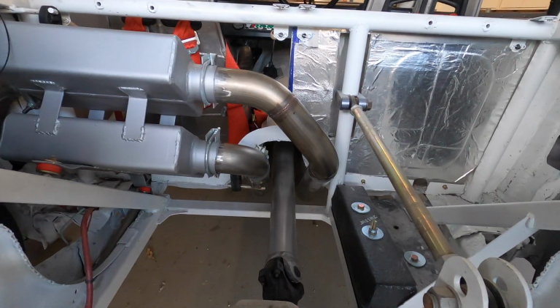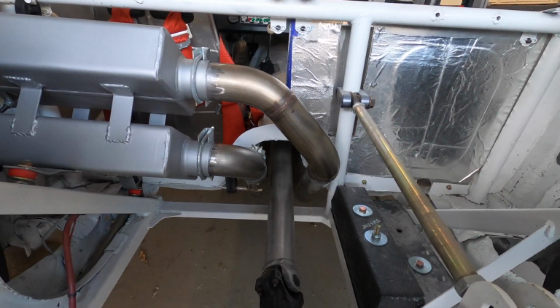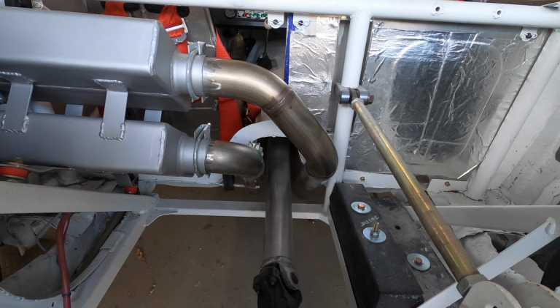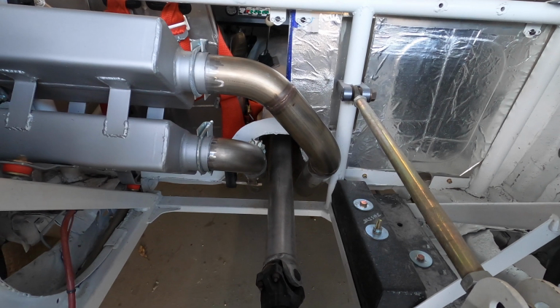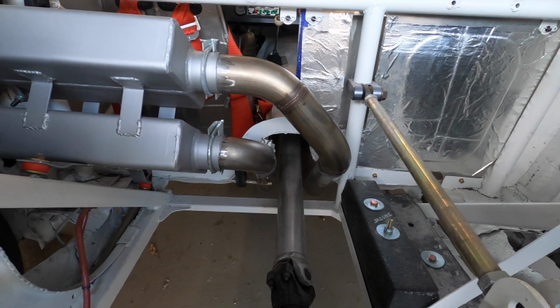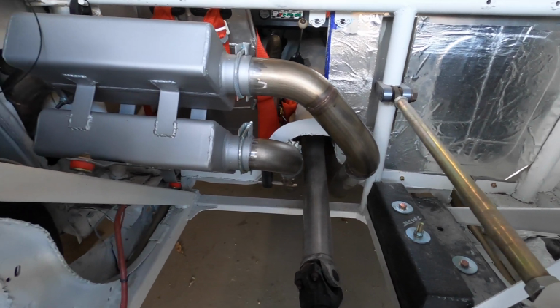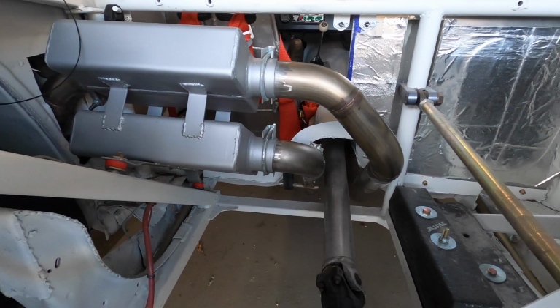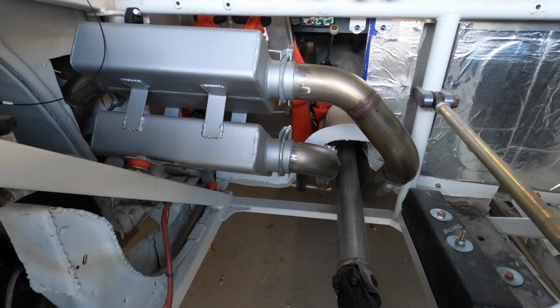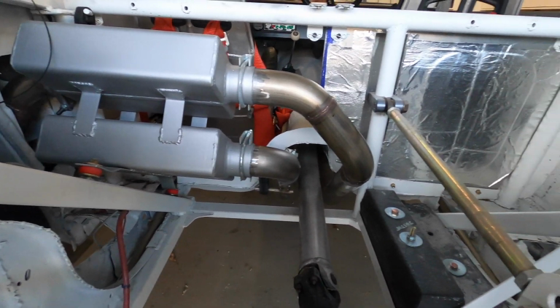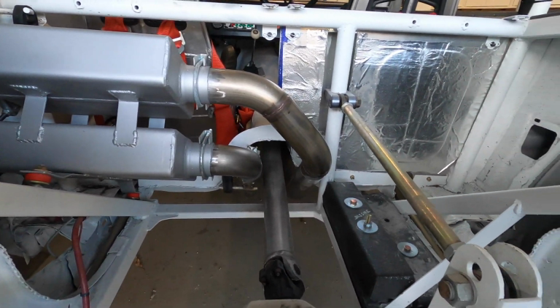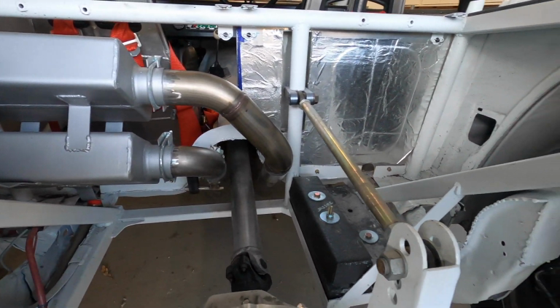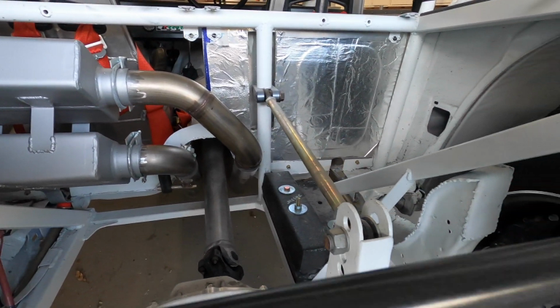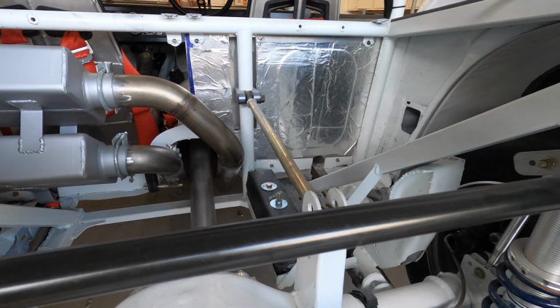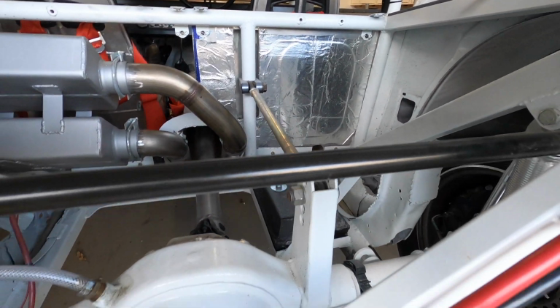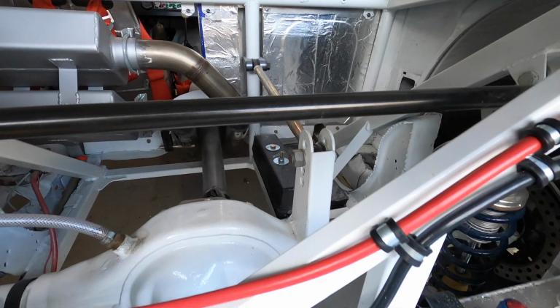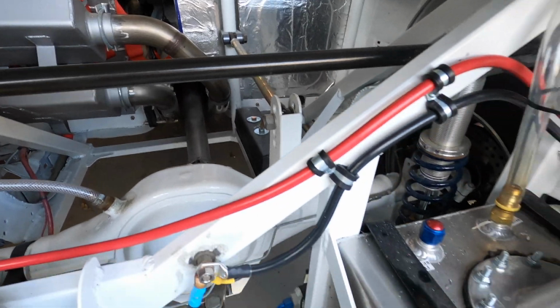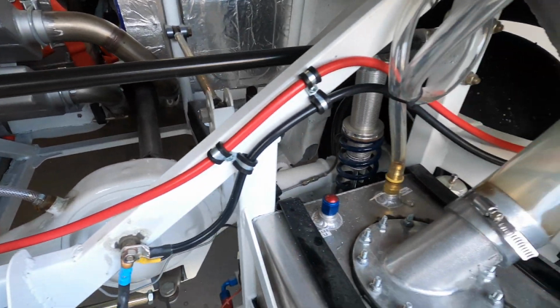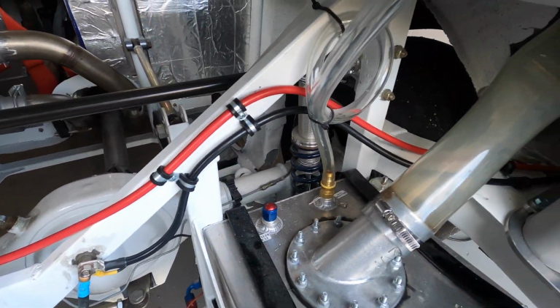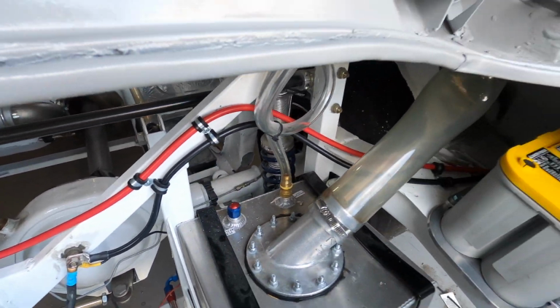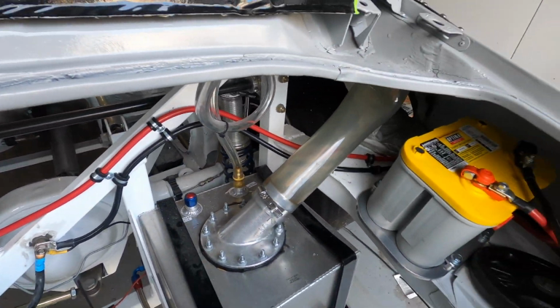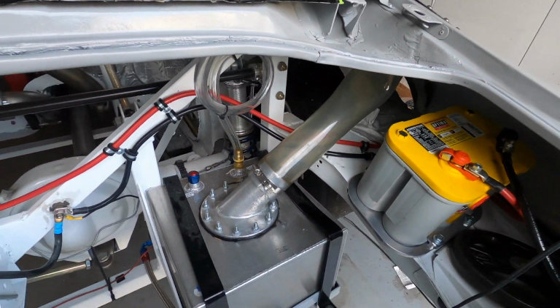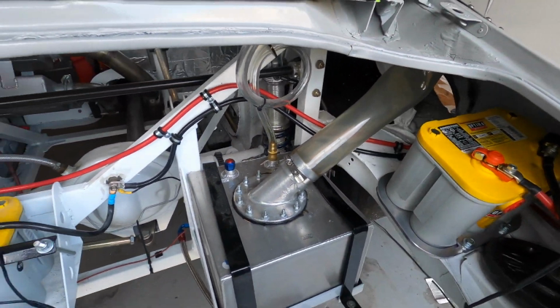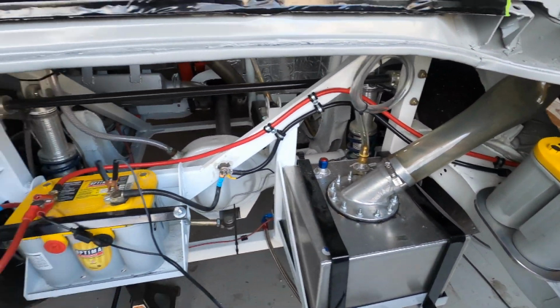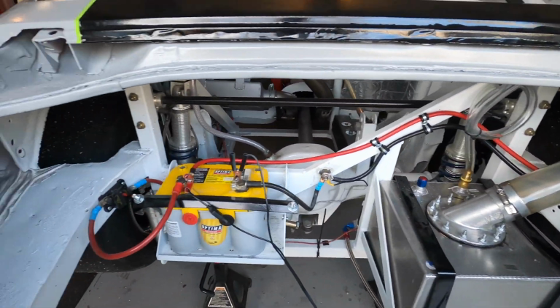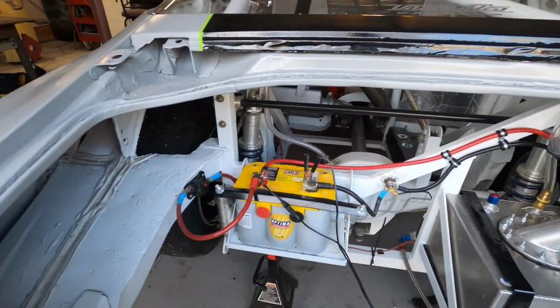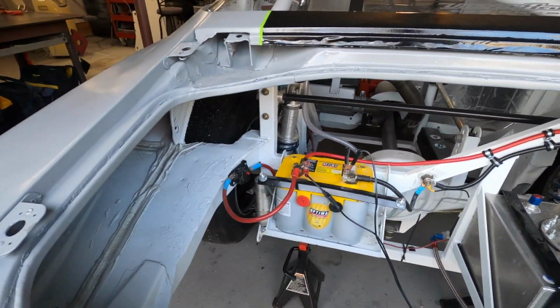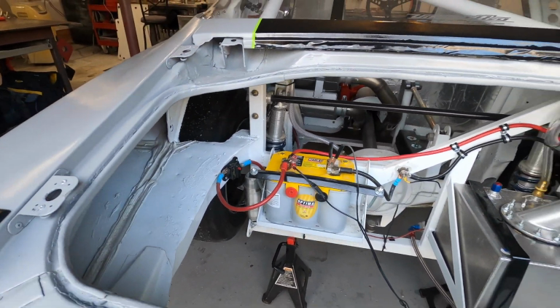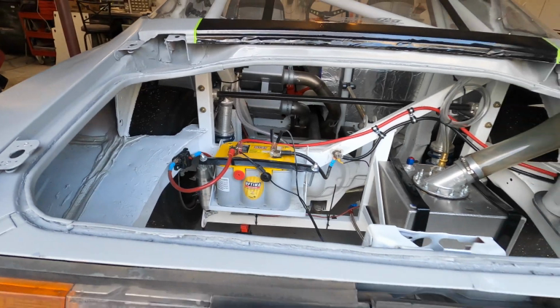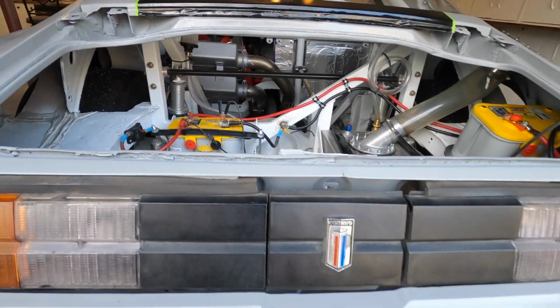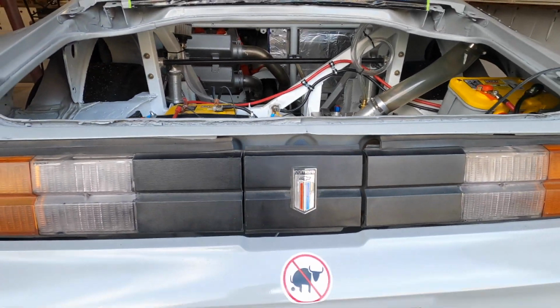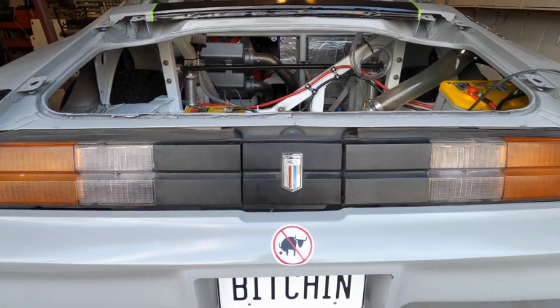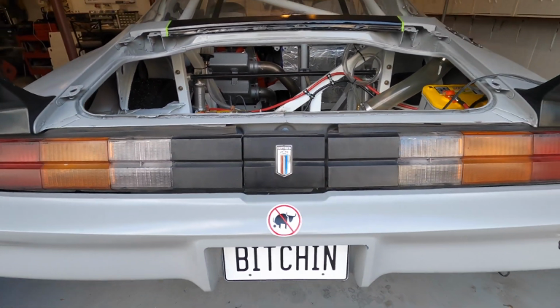I had originally recorded an outro for this video, but since this was my first time doing it, I screwed it up and lost all the audio. So here's a shot of the back of the car. Please hit like, subscribe, and we'll get back to you soon with some more Team ZipTie. Thanks.